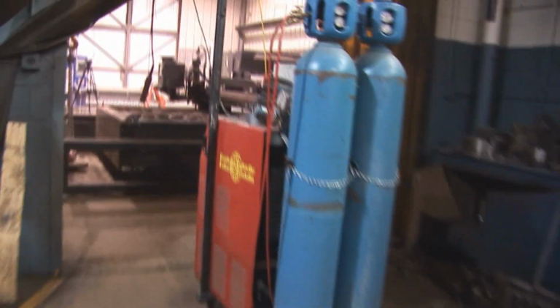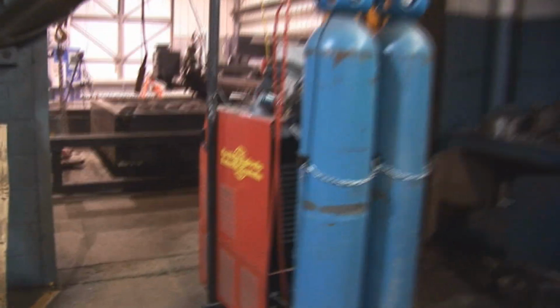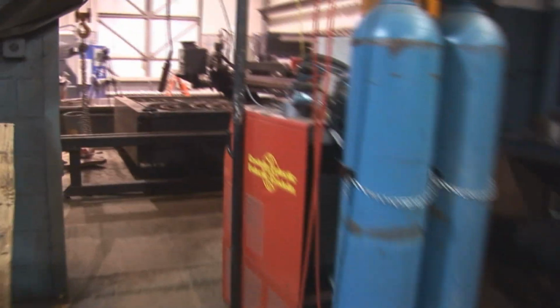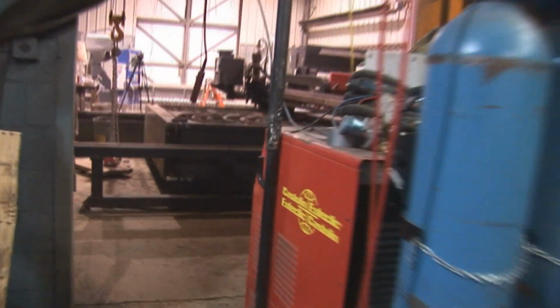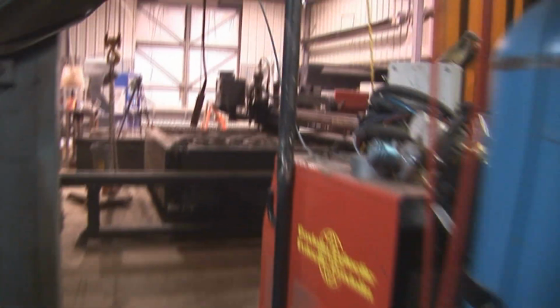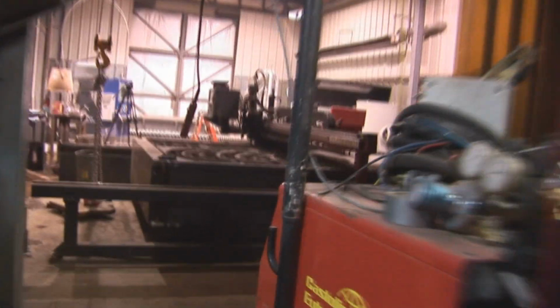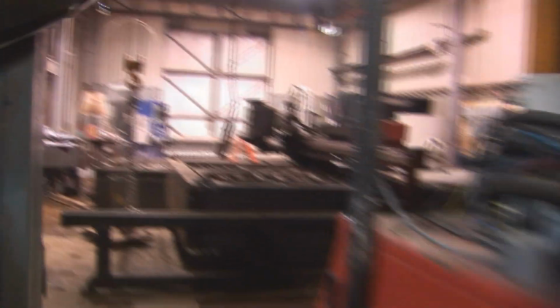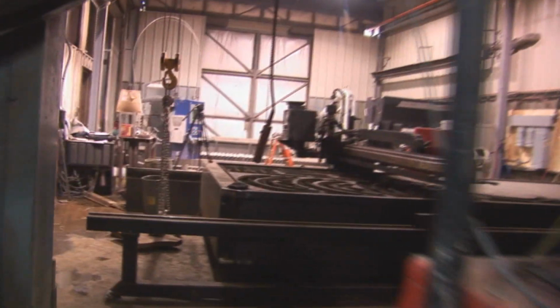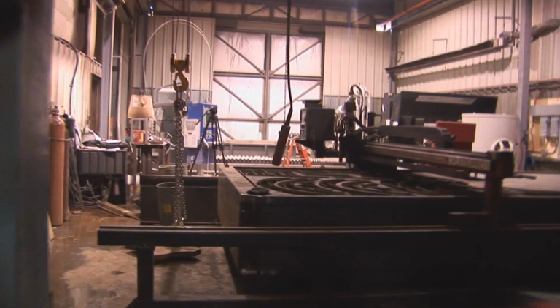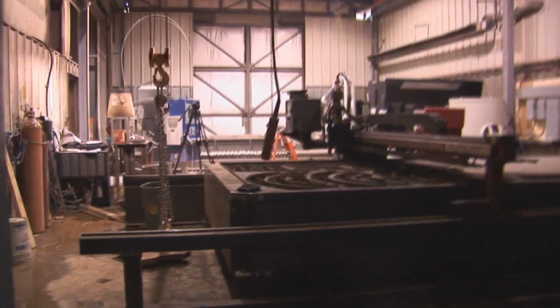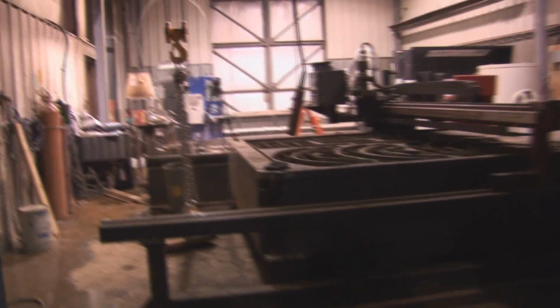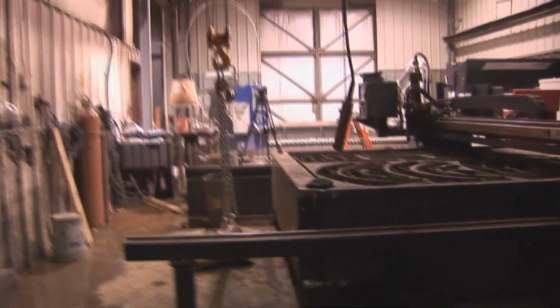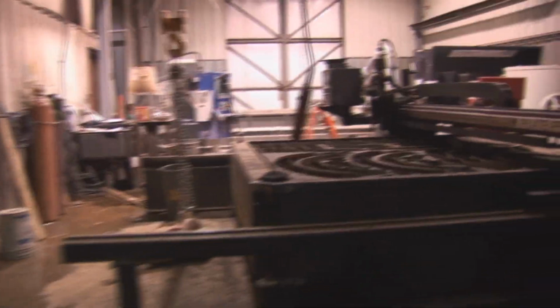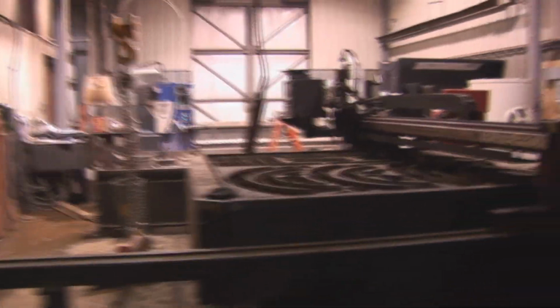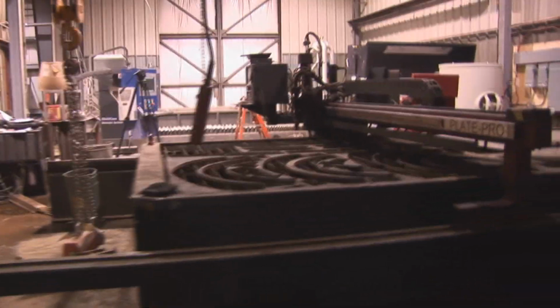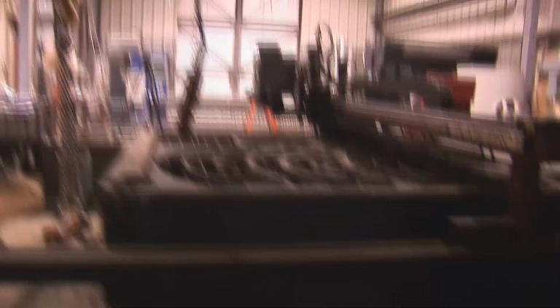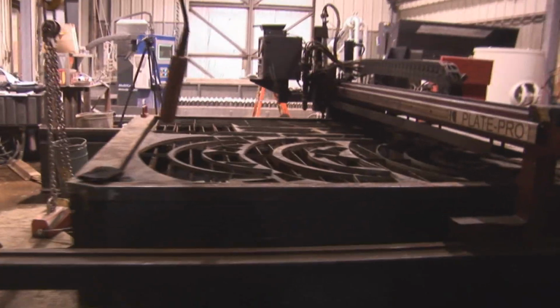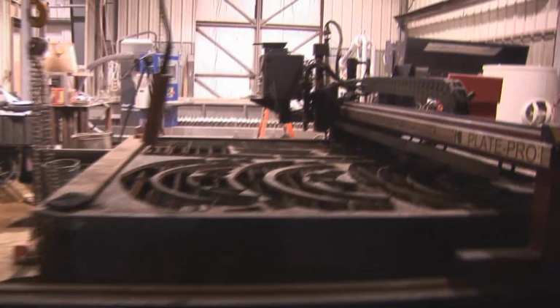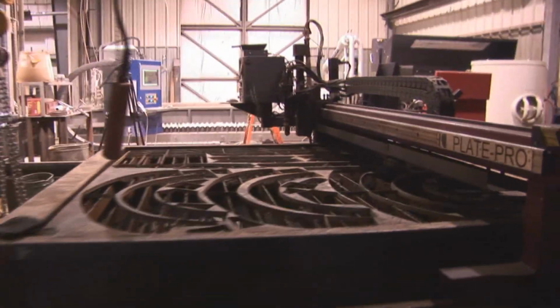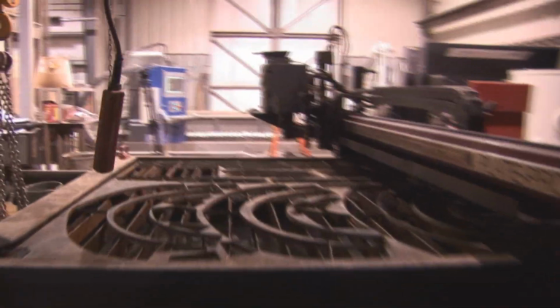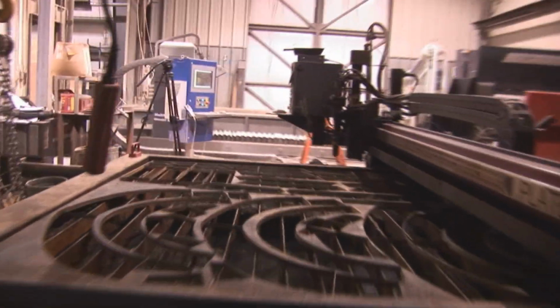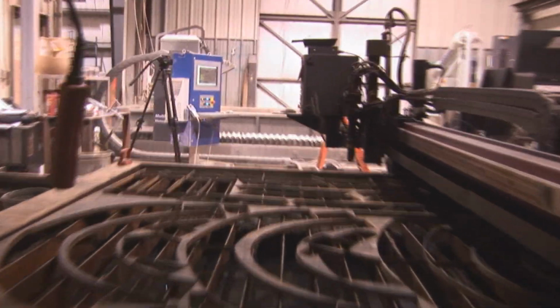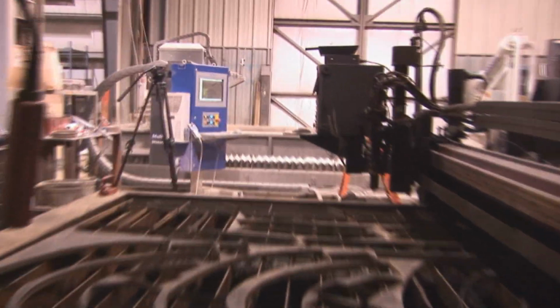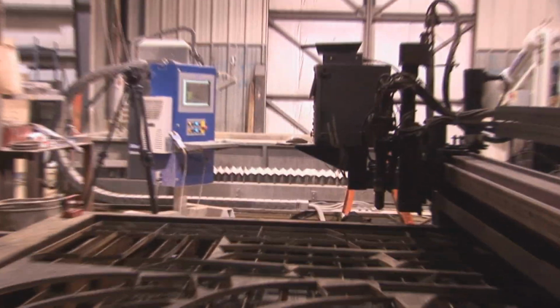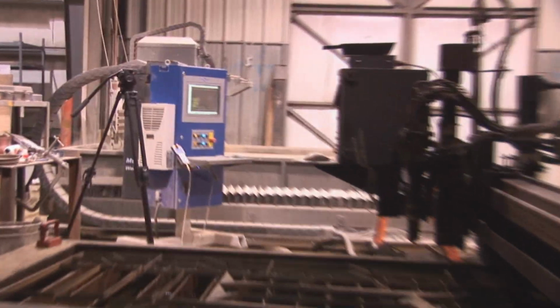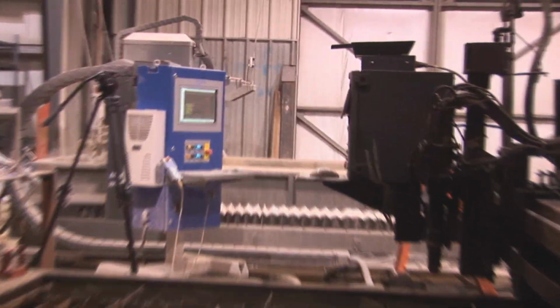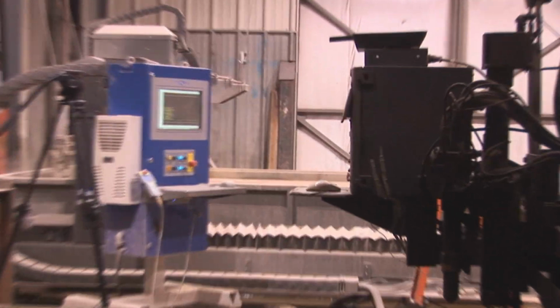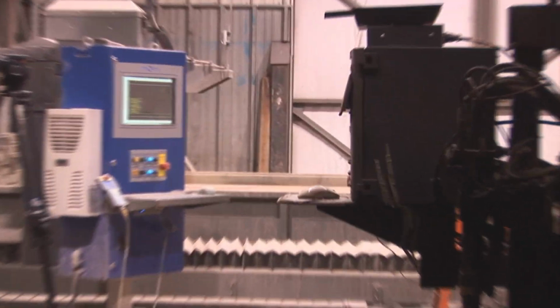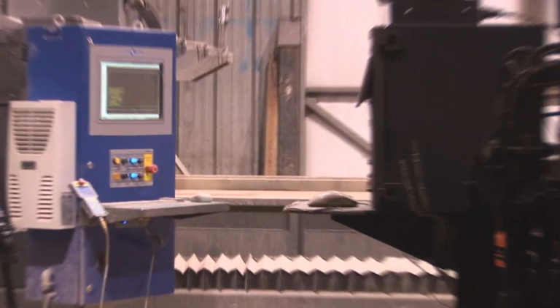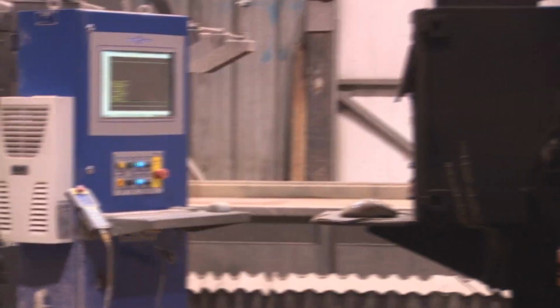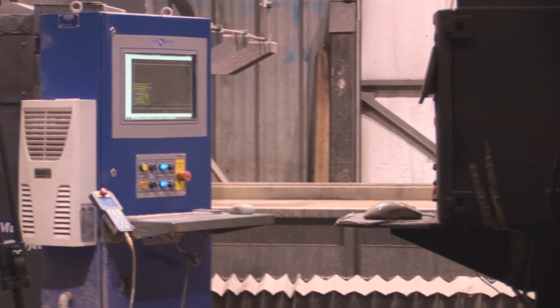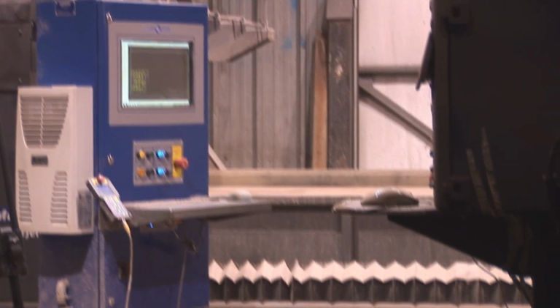The machine shop is servicing some of the oil field side as well as the local businesses here in the Edmonton area. So repair and return are built-in.